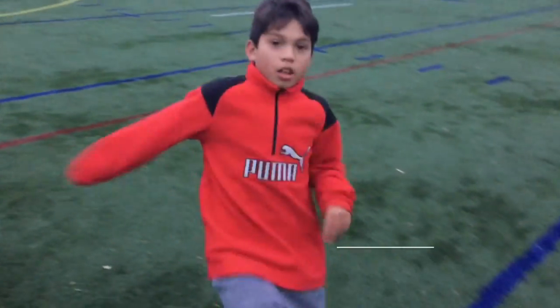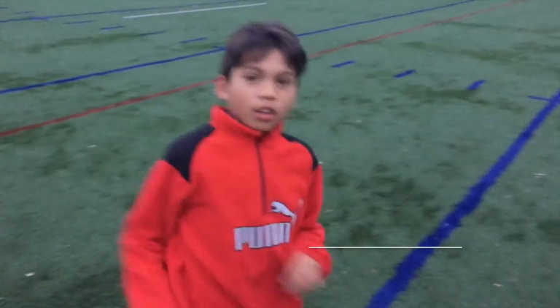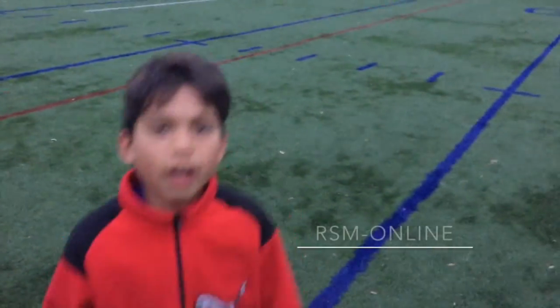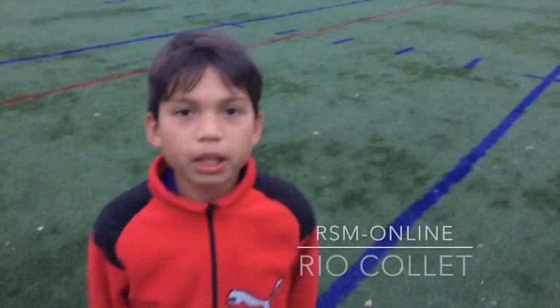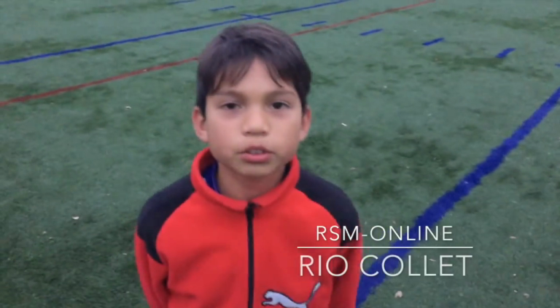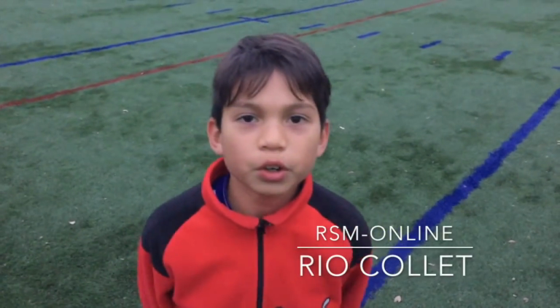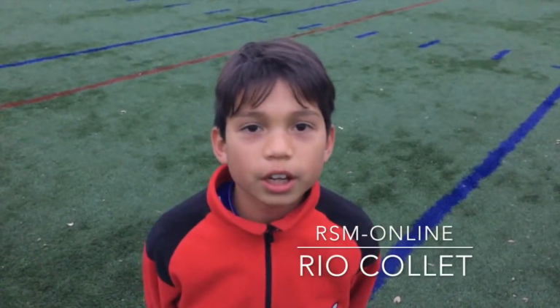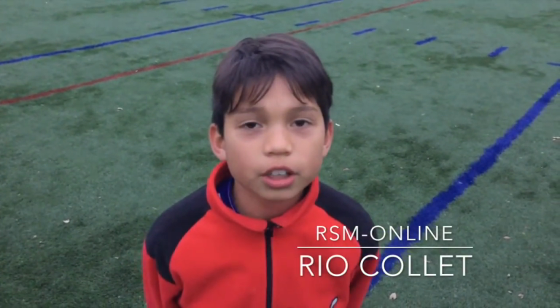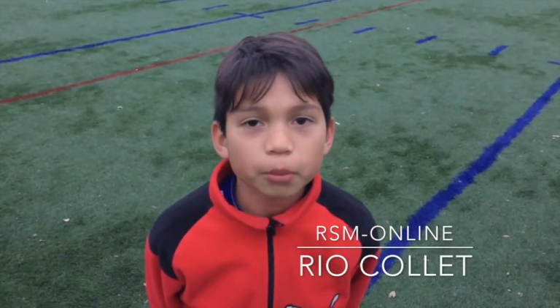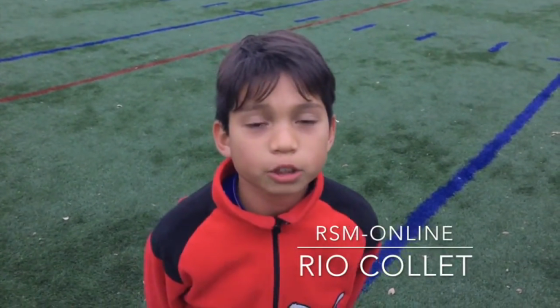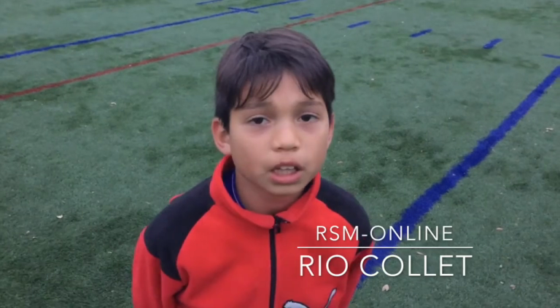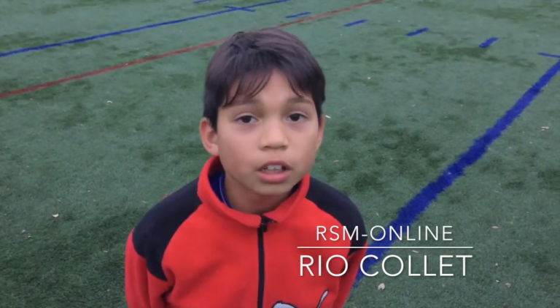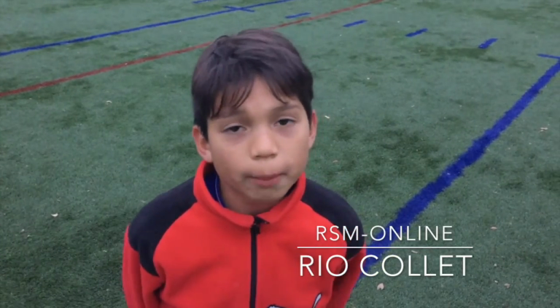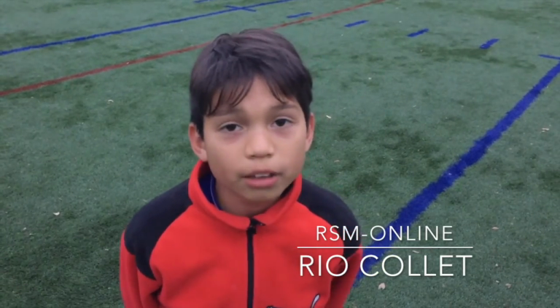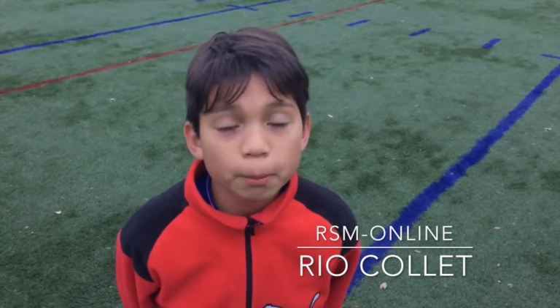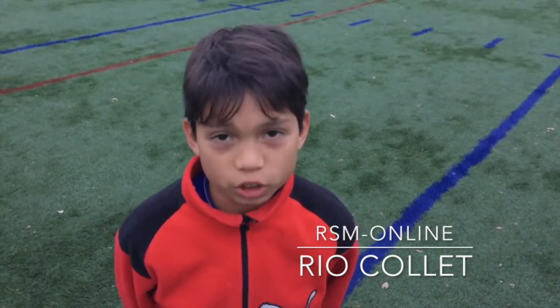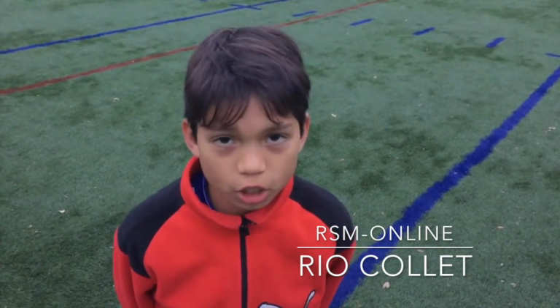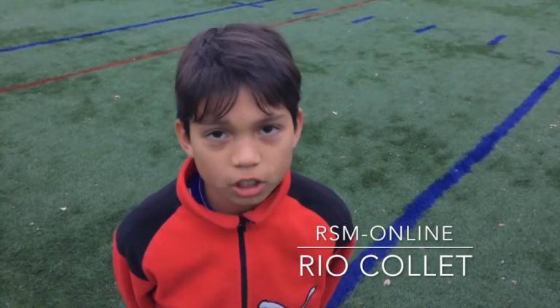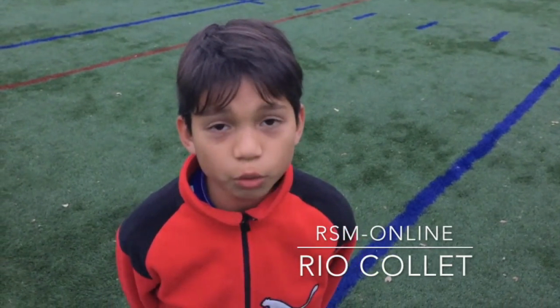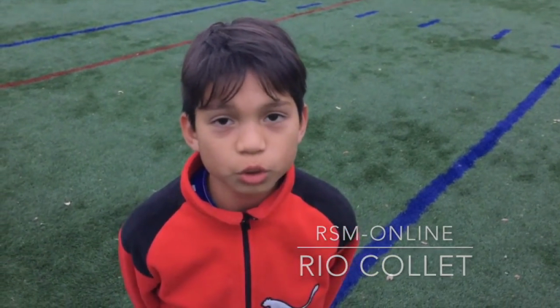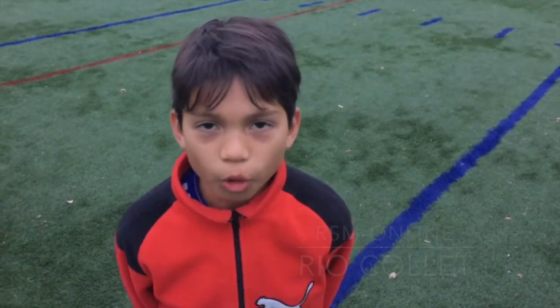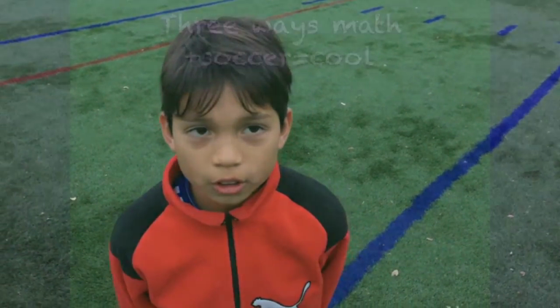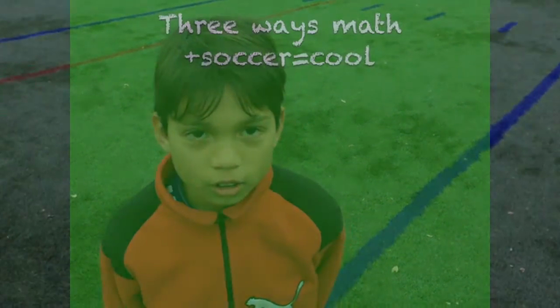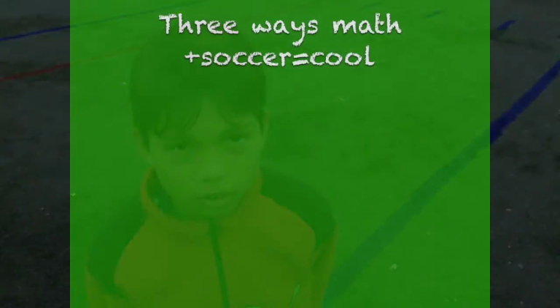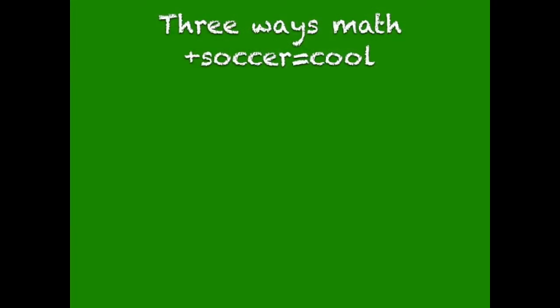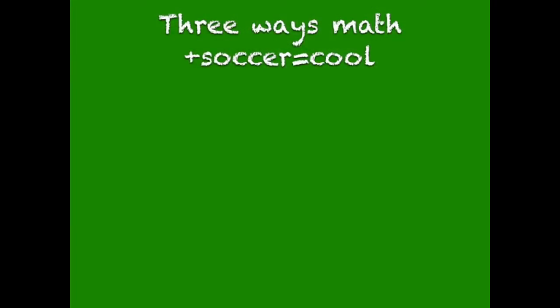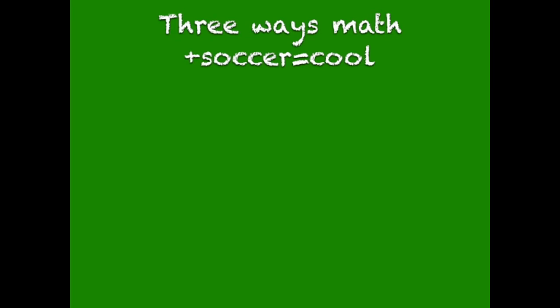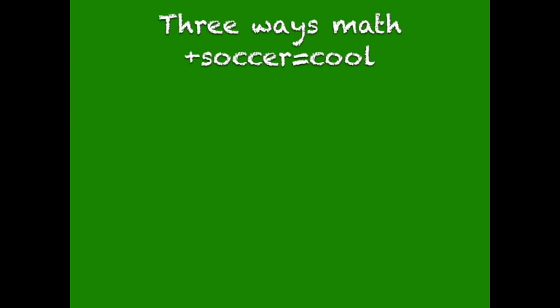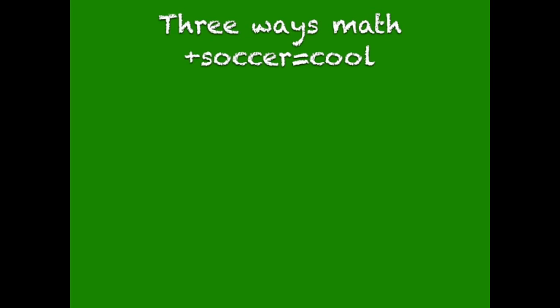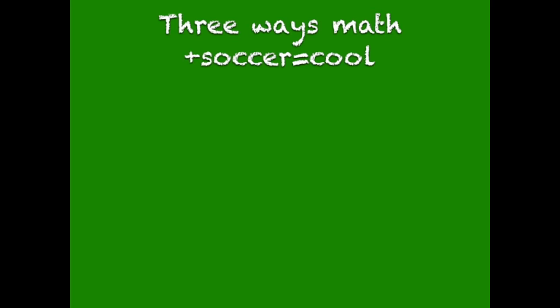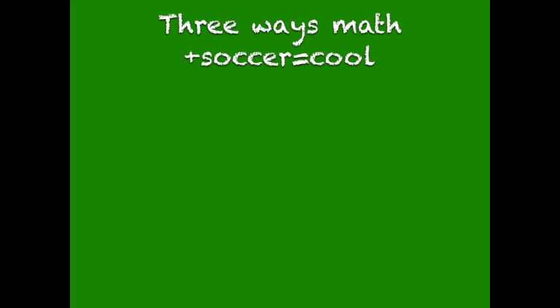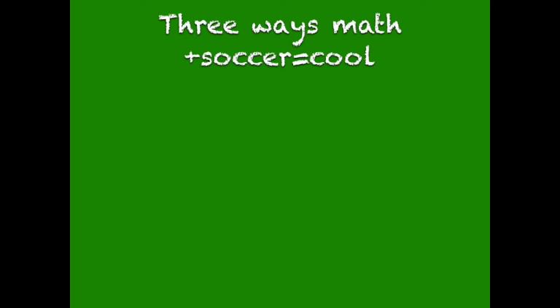Hi, my name is Rio, and today I'll be explaining that math plus soccer equals cool. Three ways math and soccer equals cool.